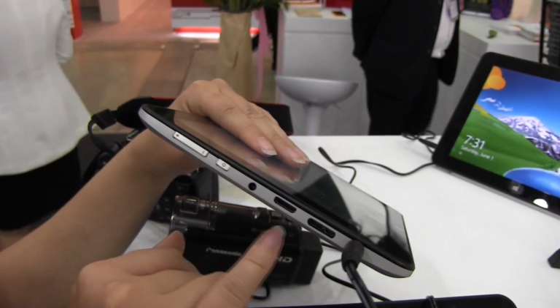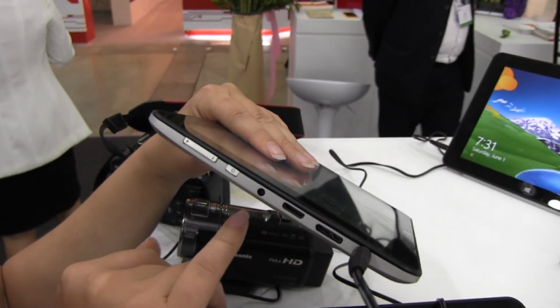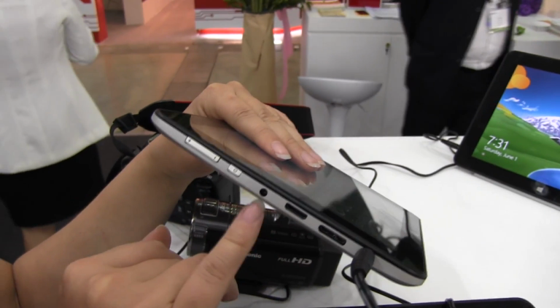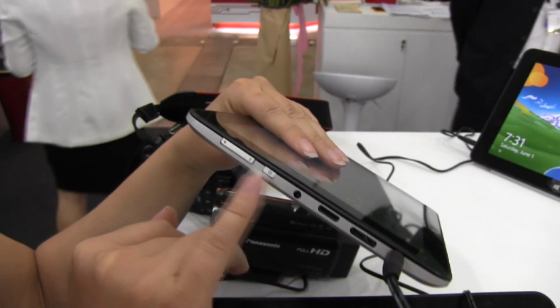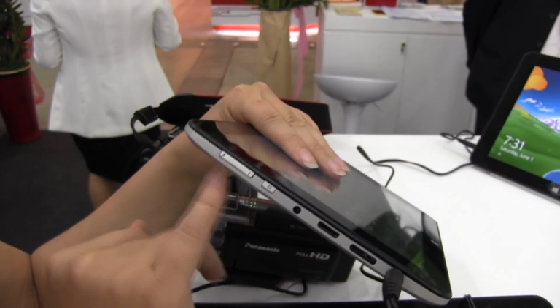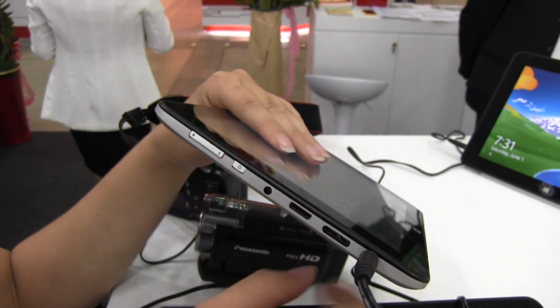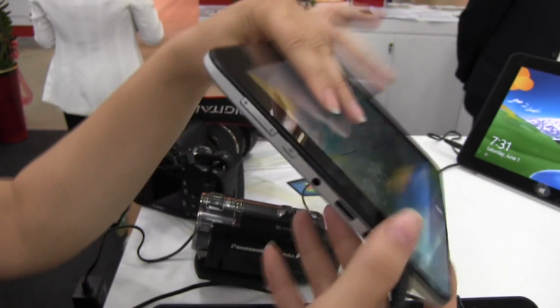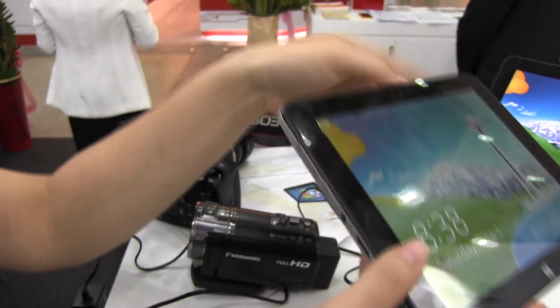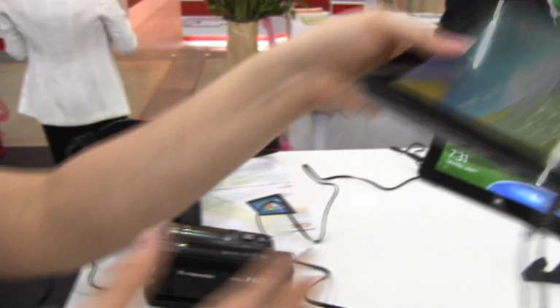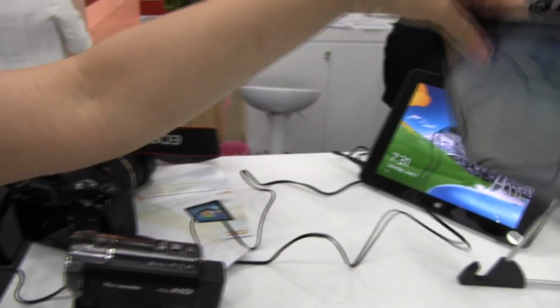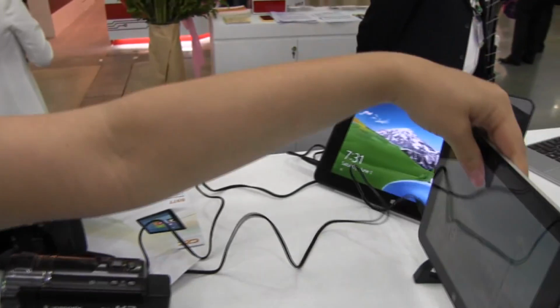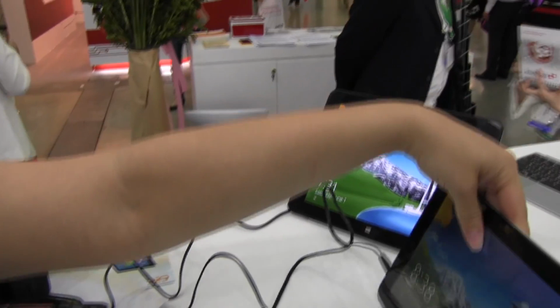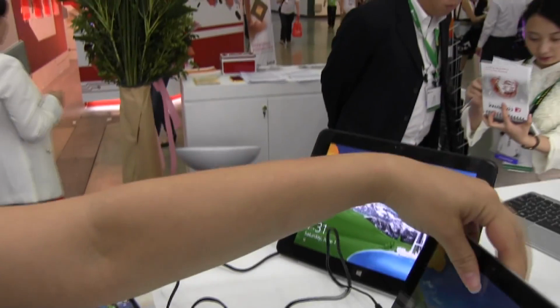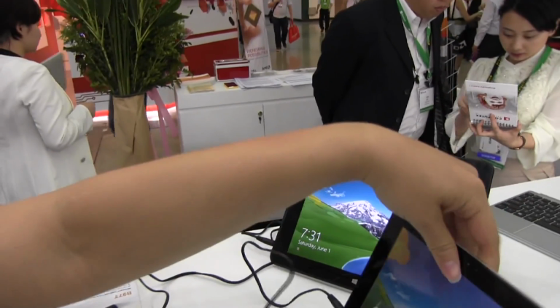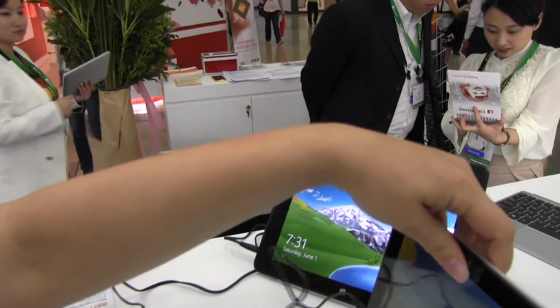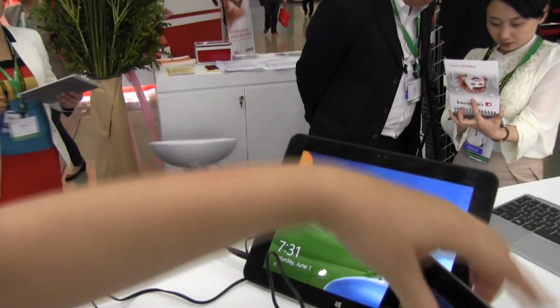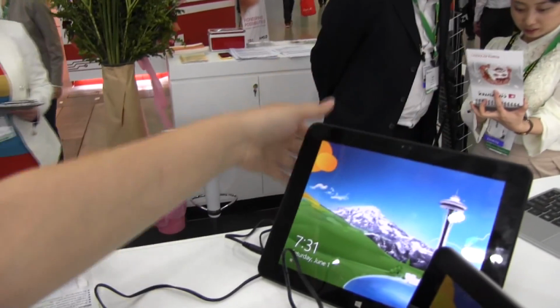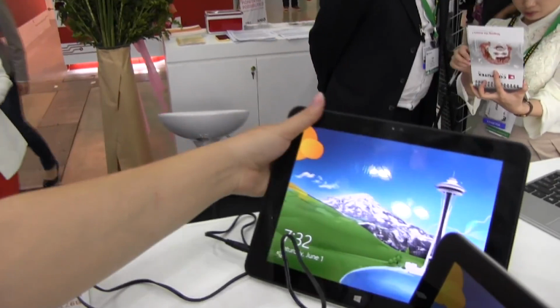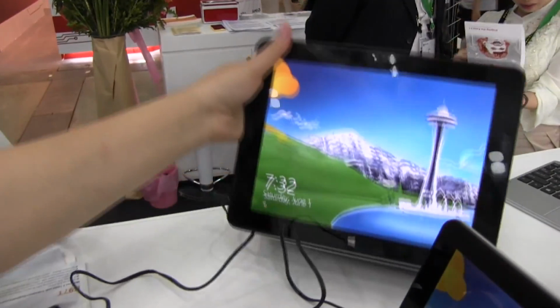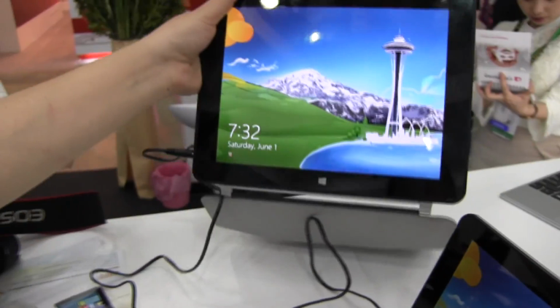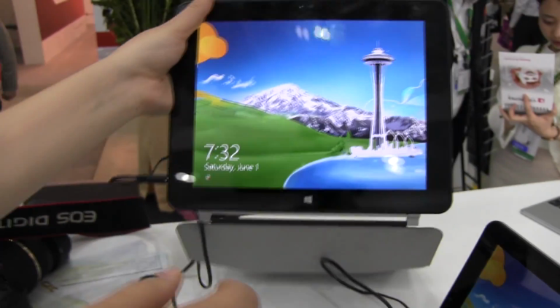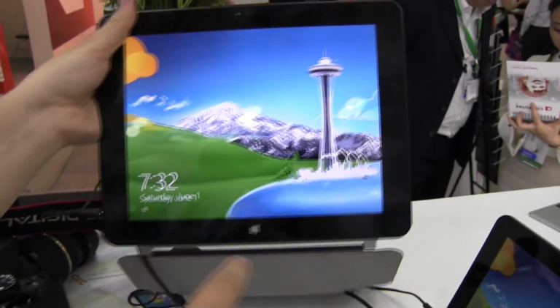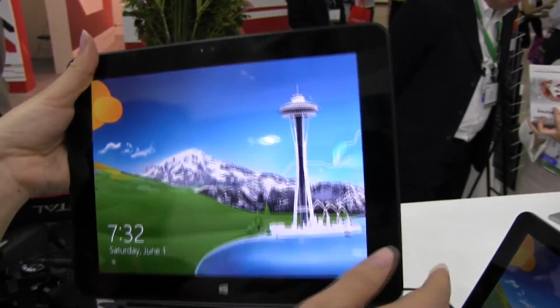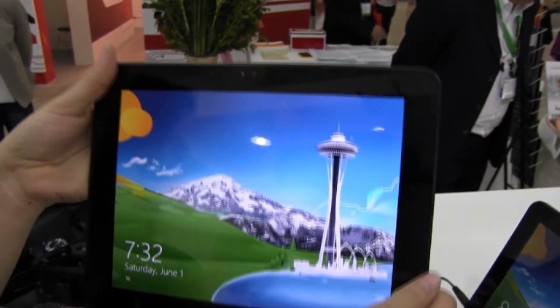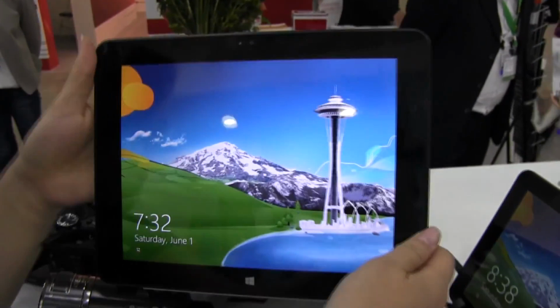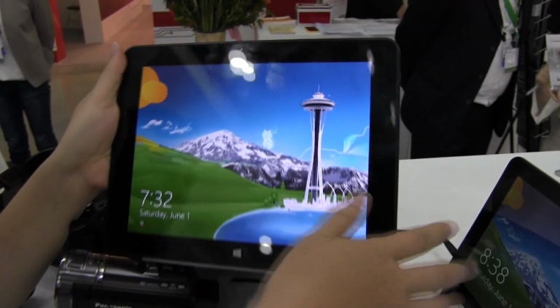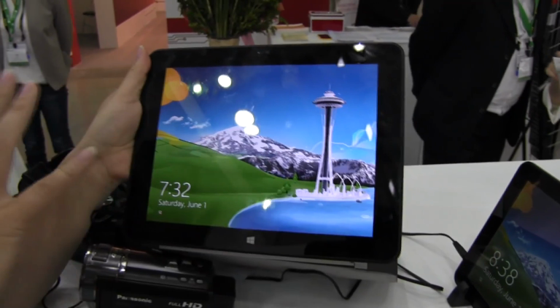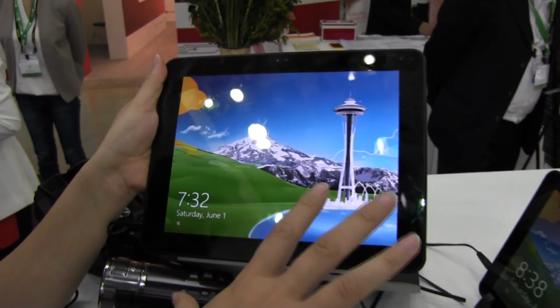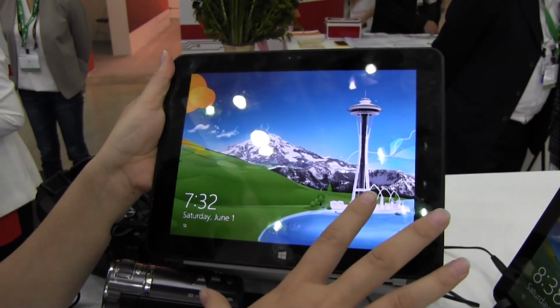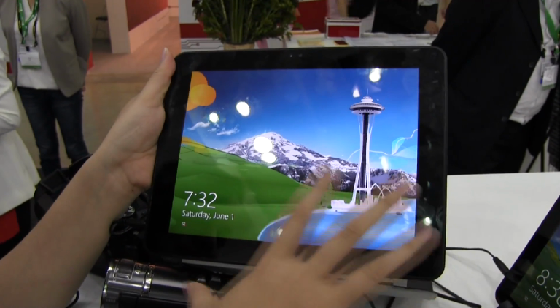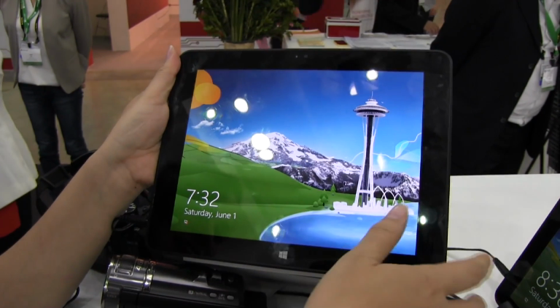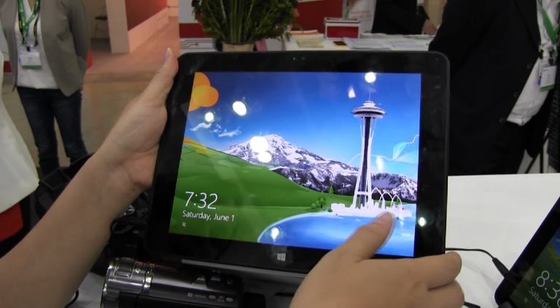So on the 8 inch we have micro HDMI, headphone jack, and the power buttons. And then the 9.7 inch over here — this actually comes with a retina display with the exact same resolution as the iPad.